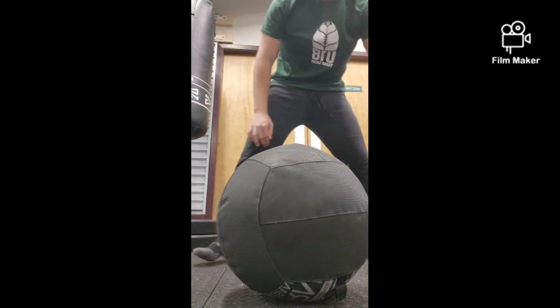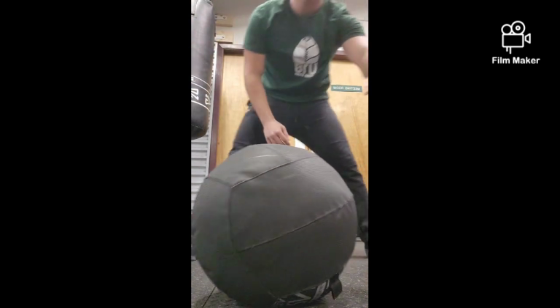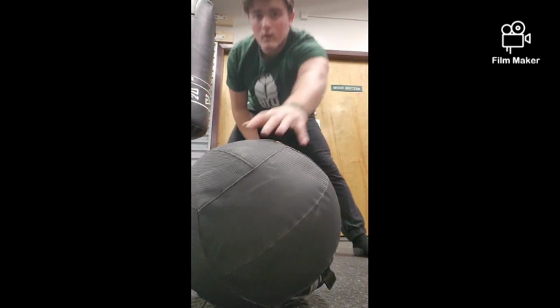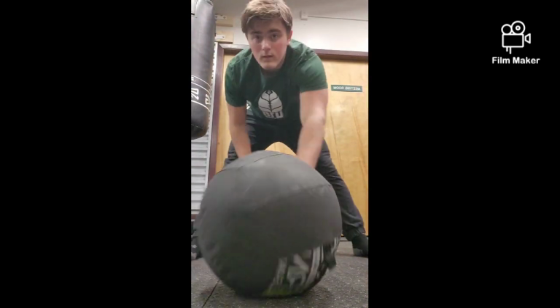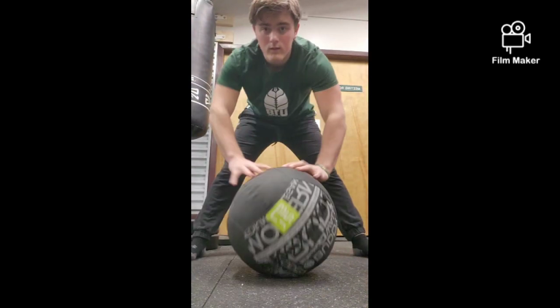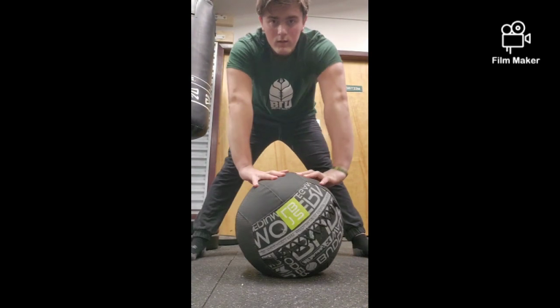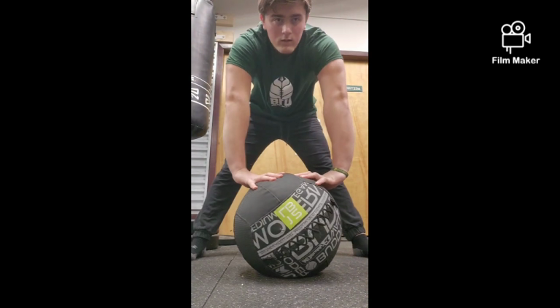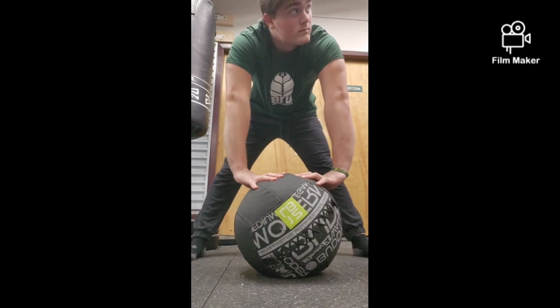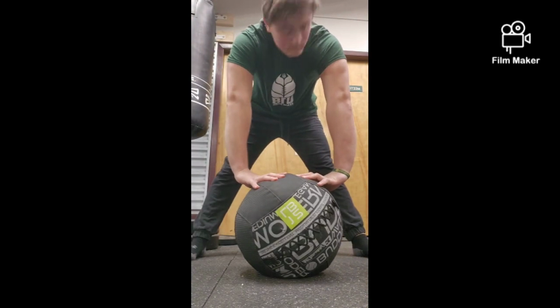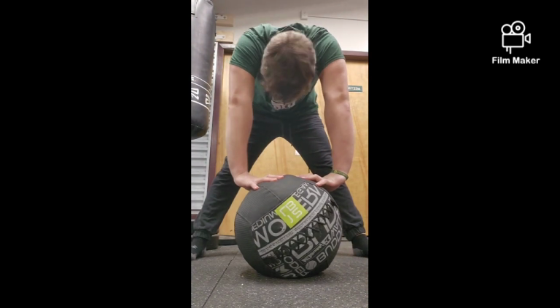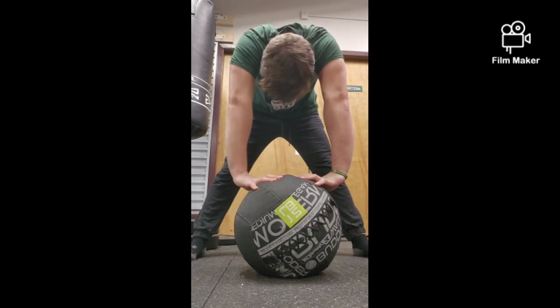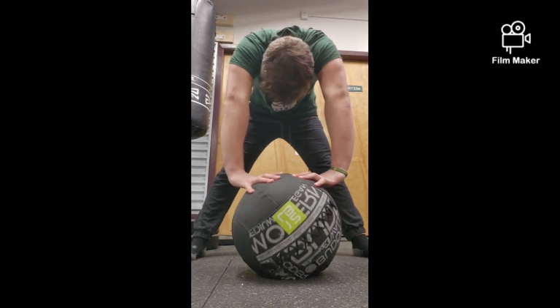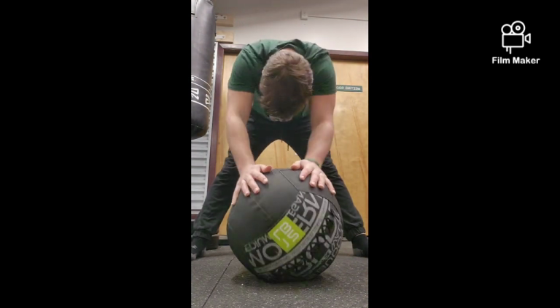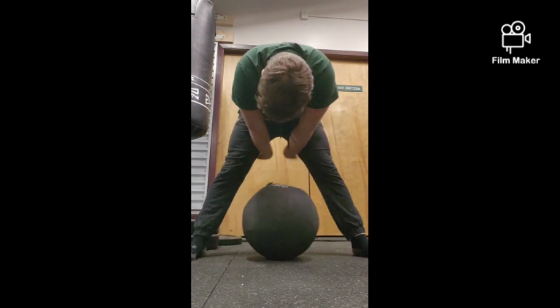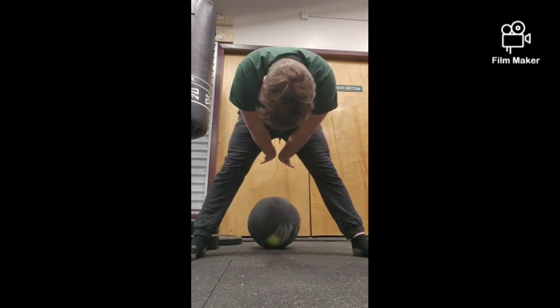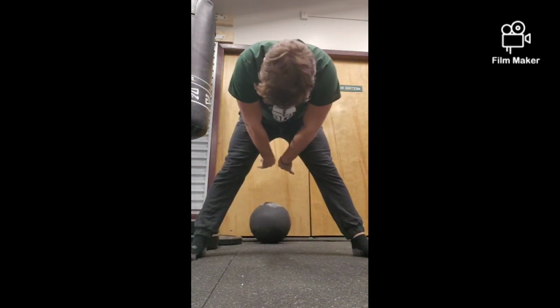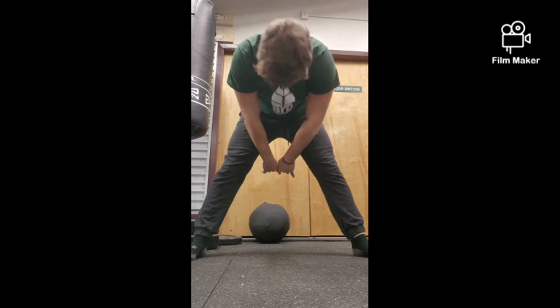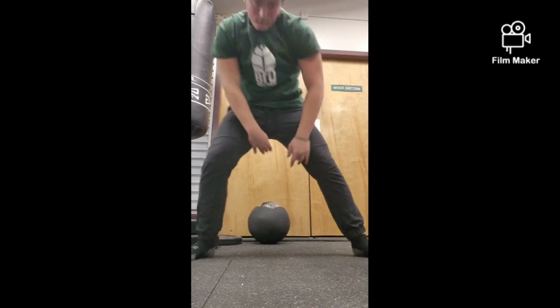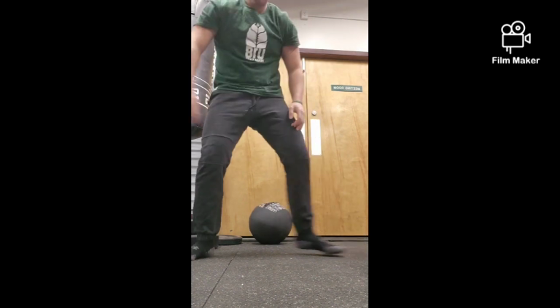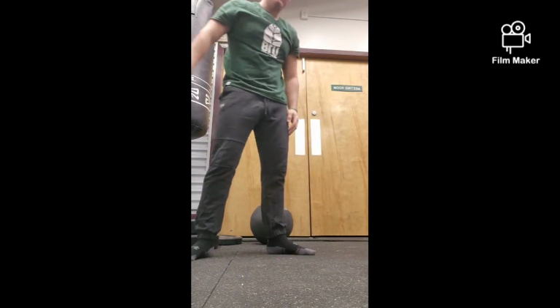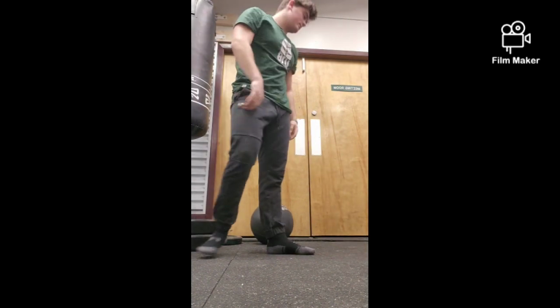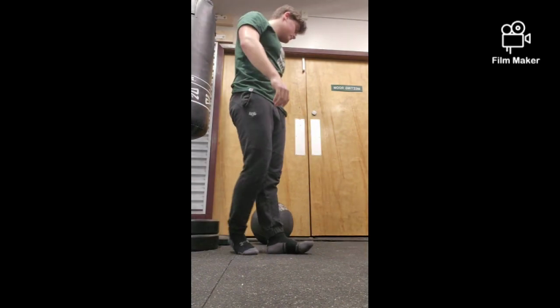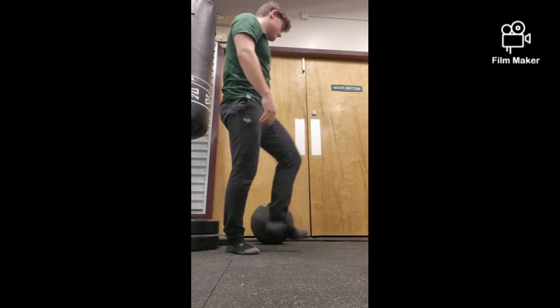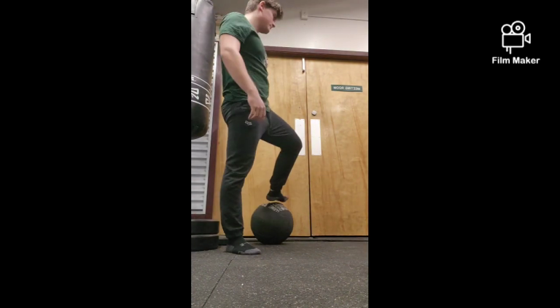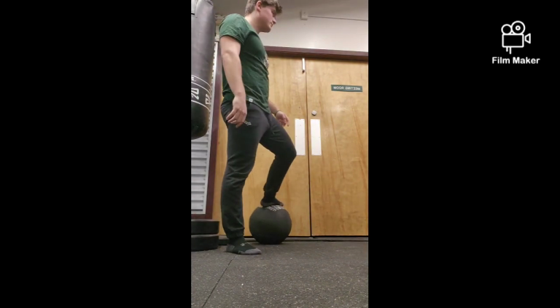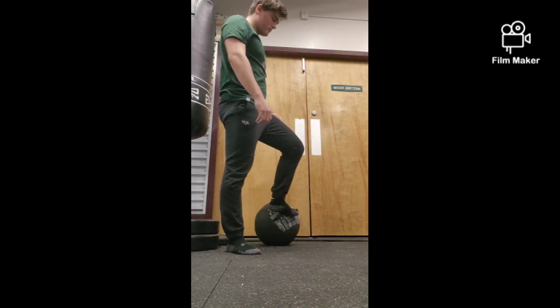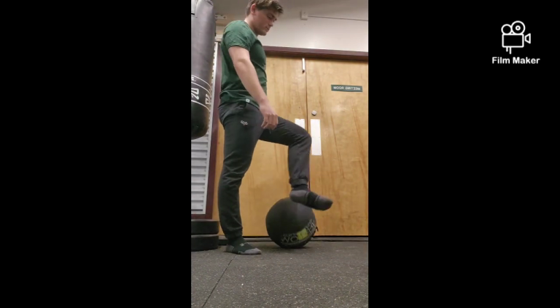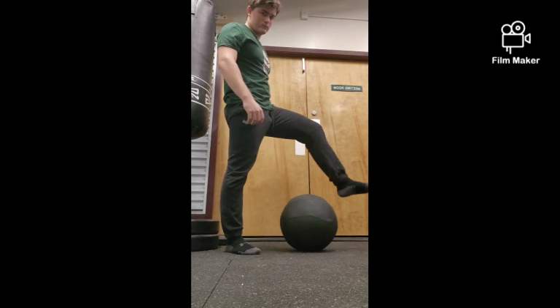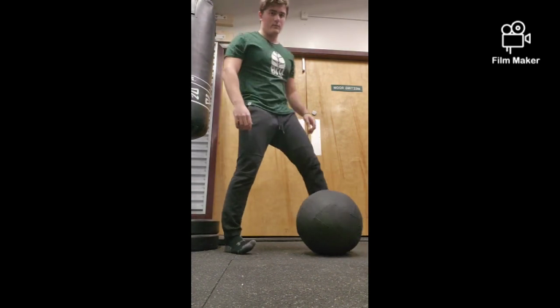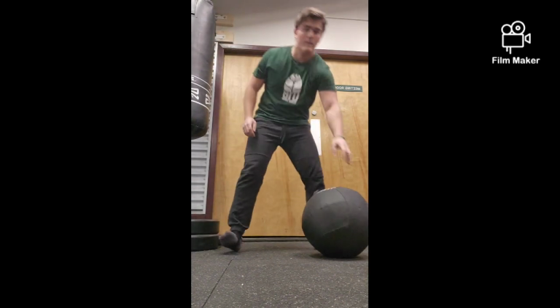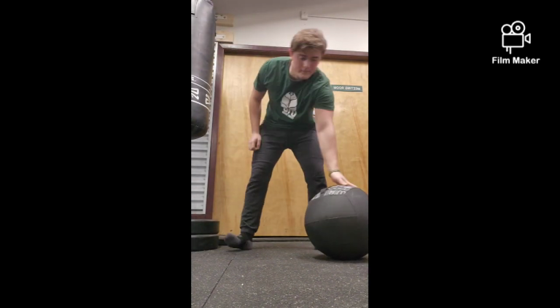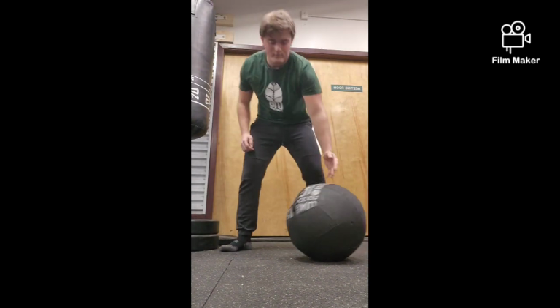And then this one — it's a medicine ball. I like to put it through my legs and snap. It gets my hands warmed up and really ready to go.